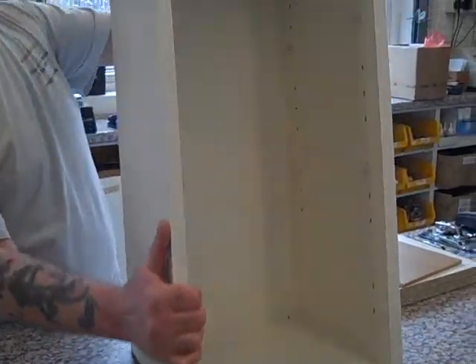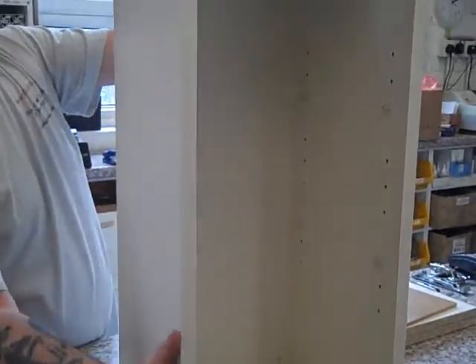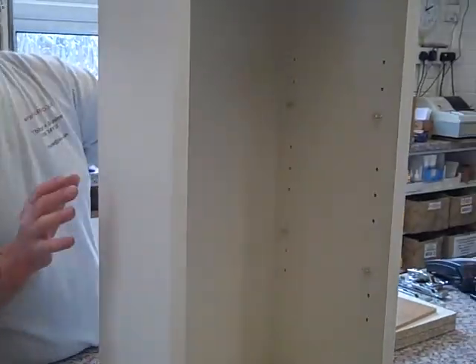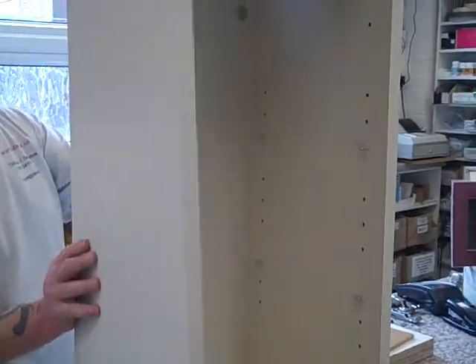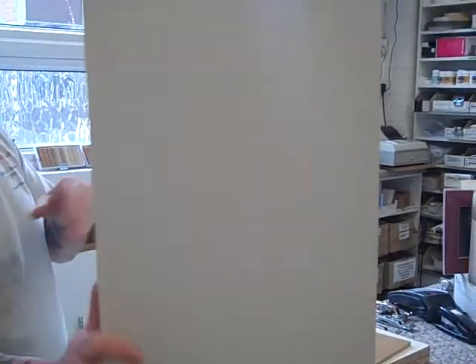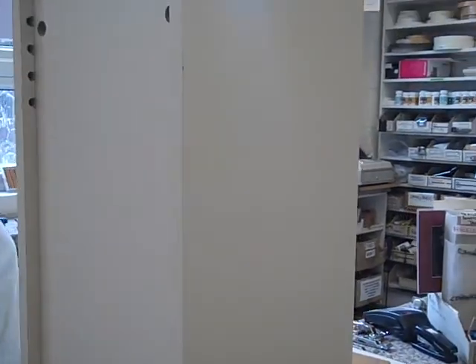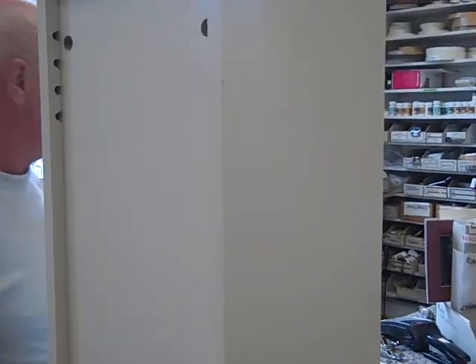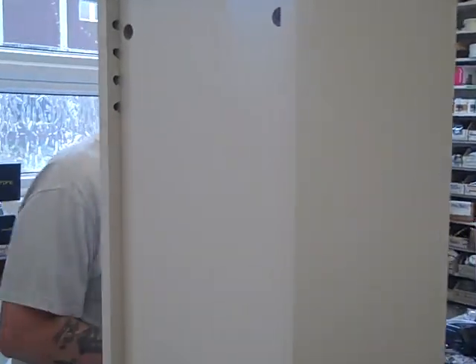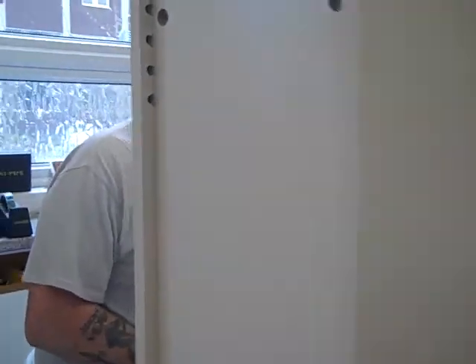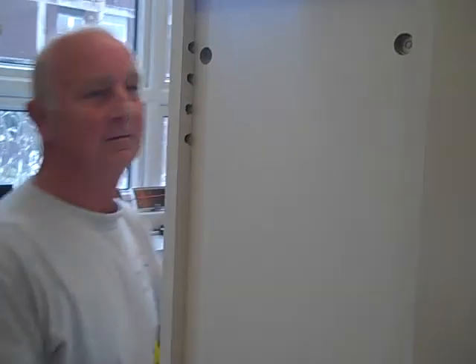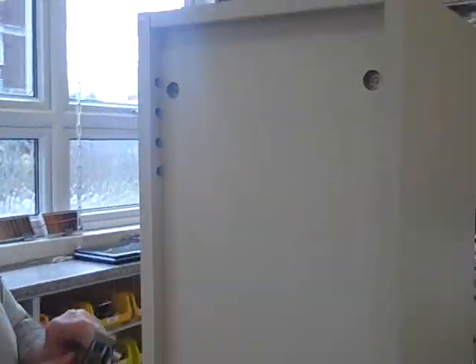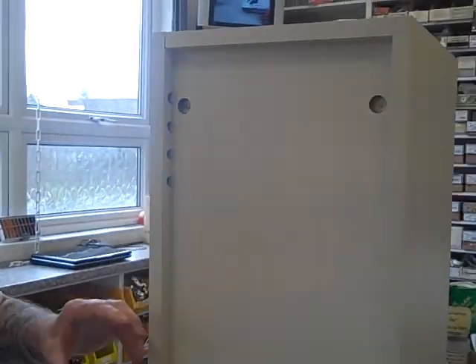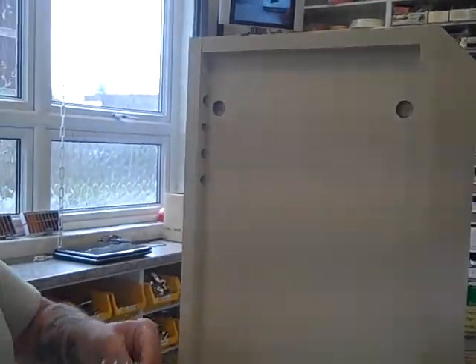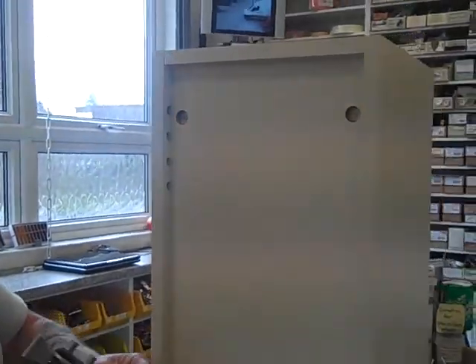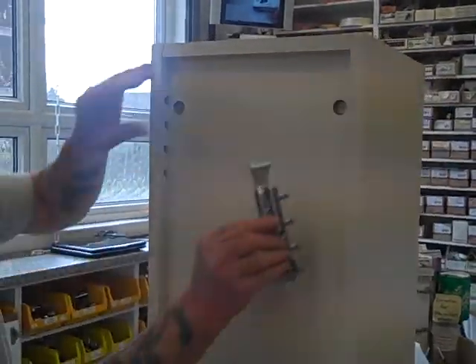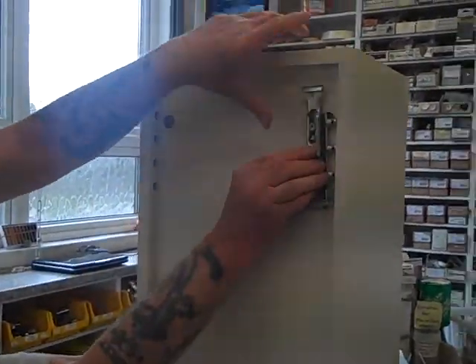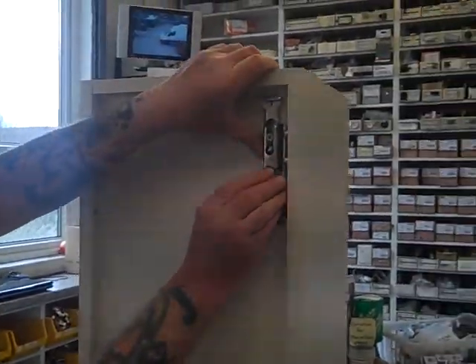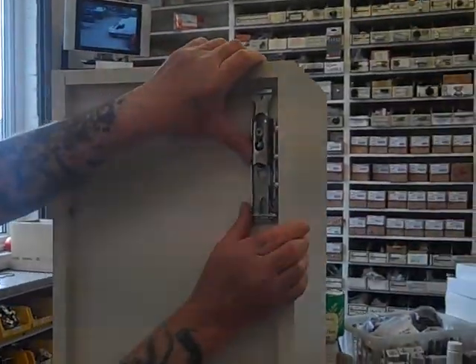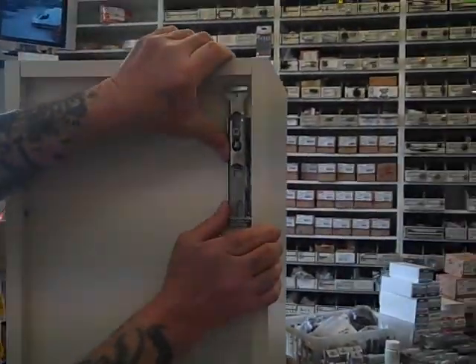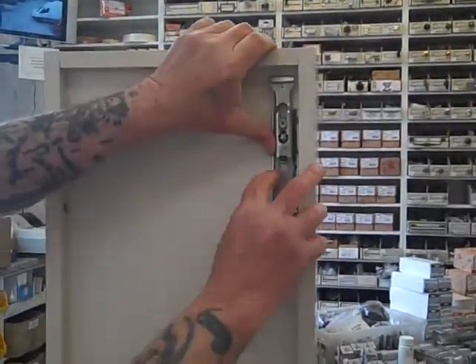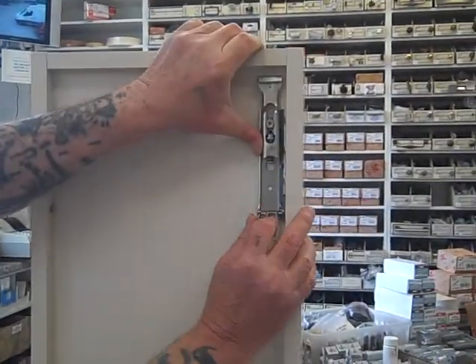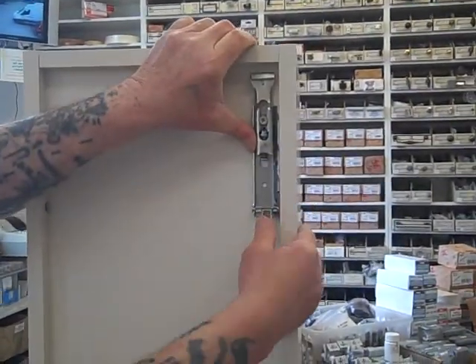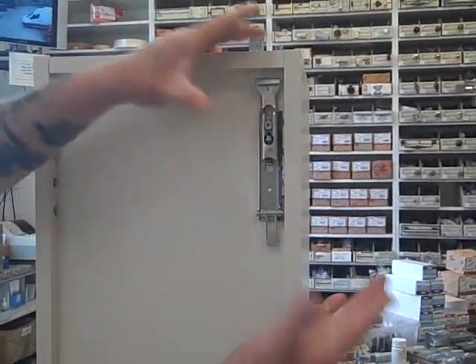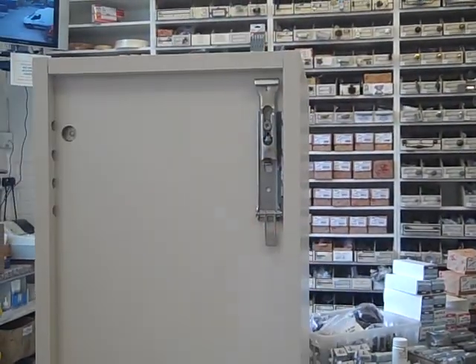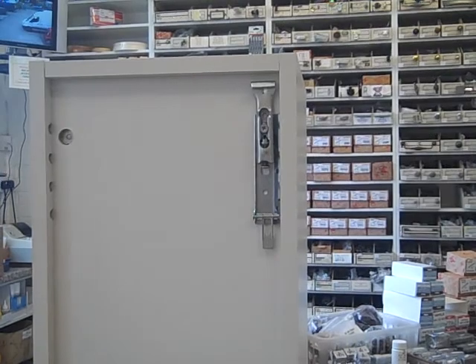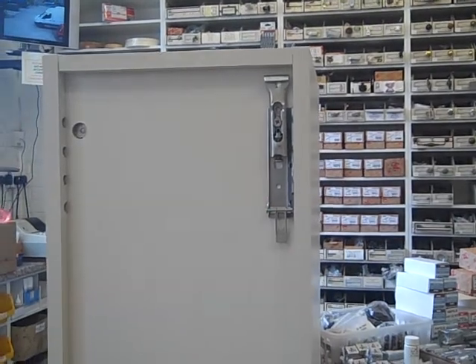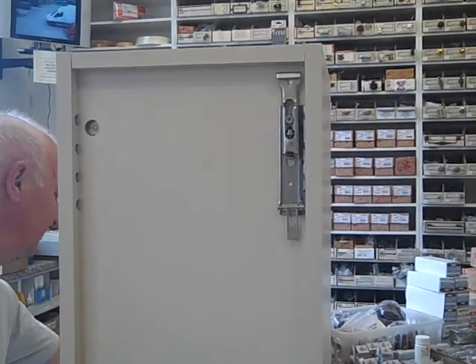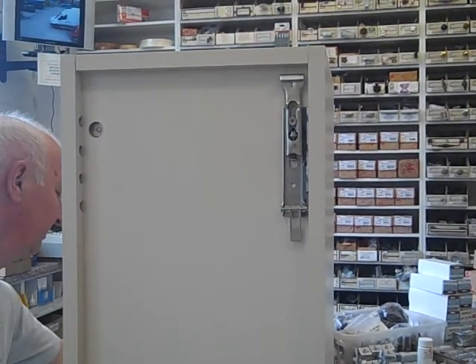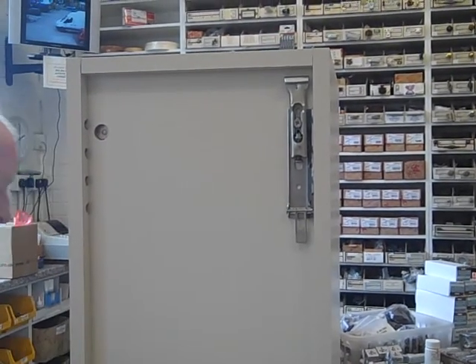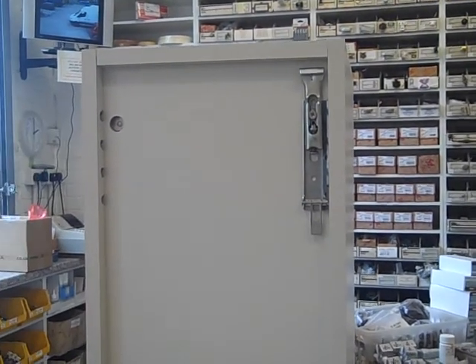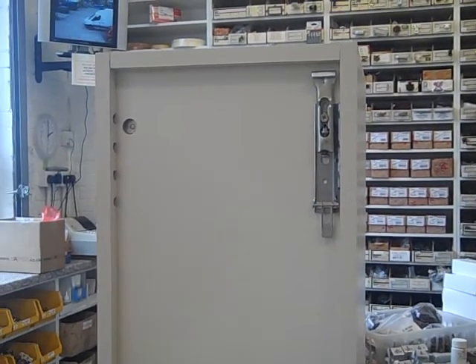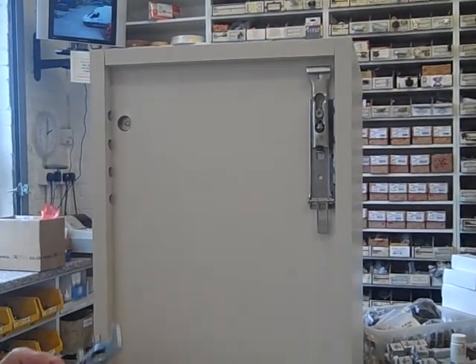When you're putting in your cabinet hangers, these again just slide and lock into position. So that's your hangers fitted.